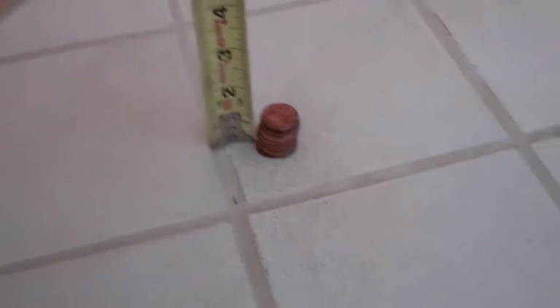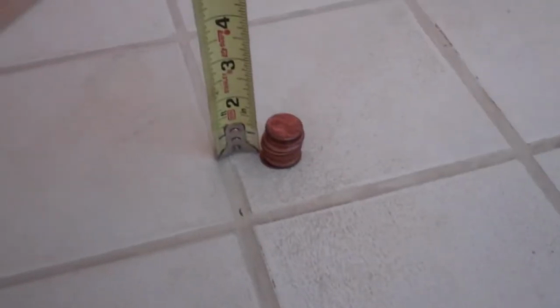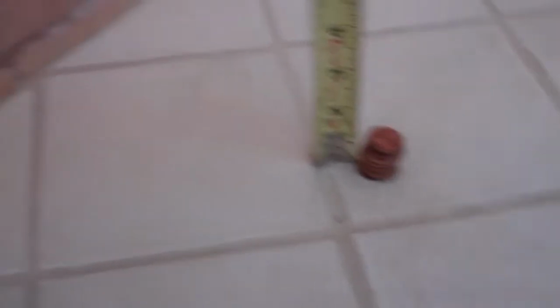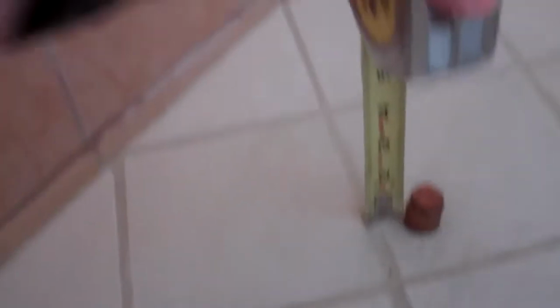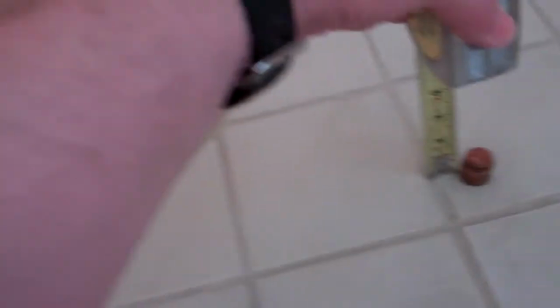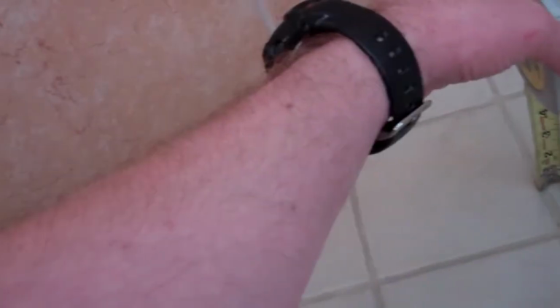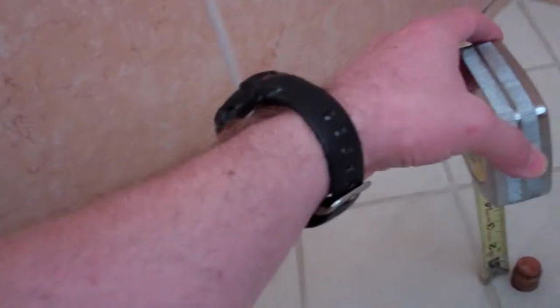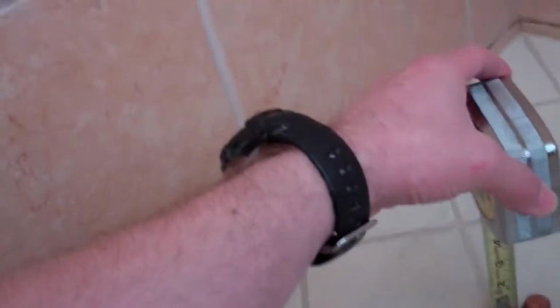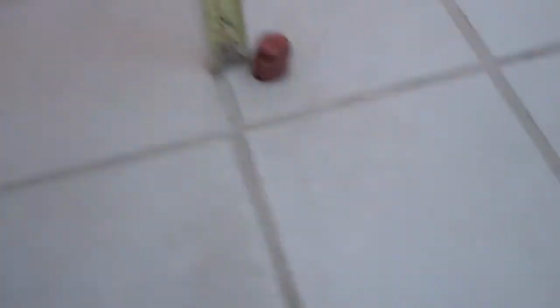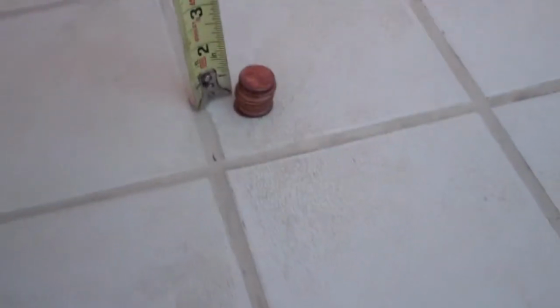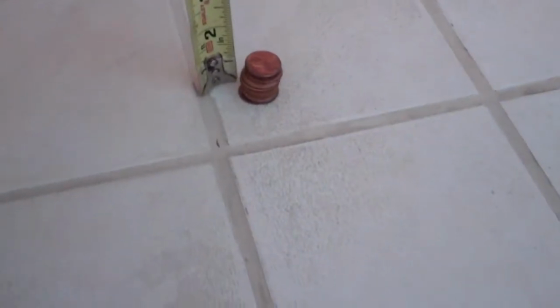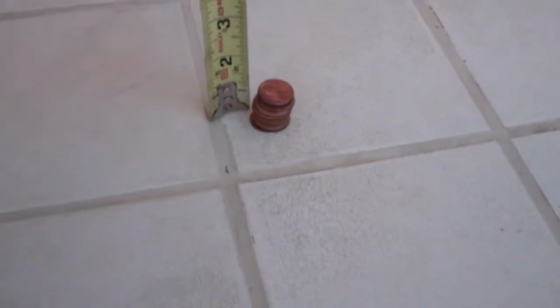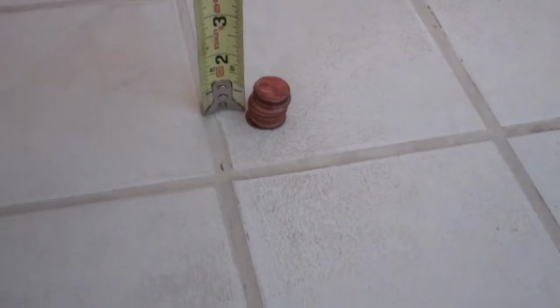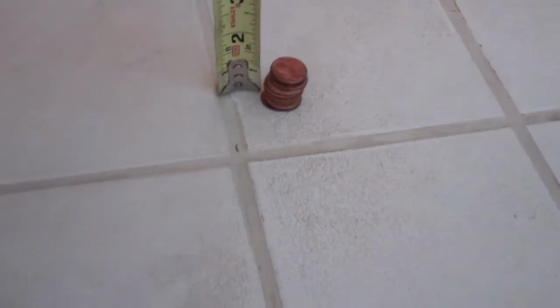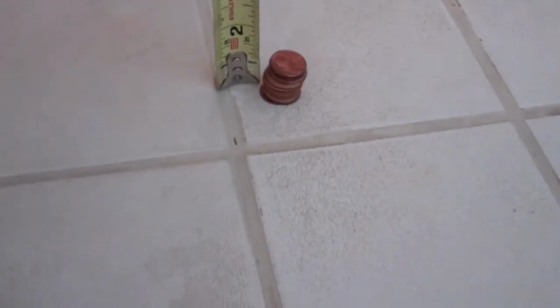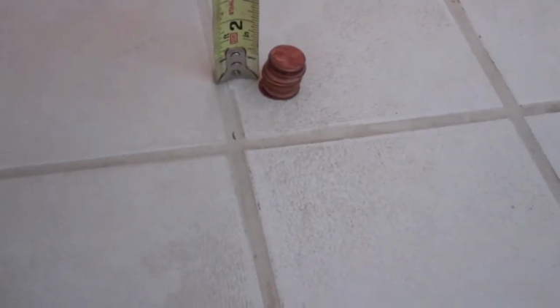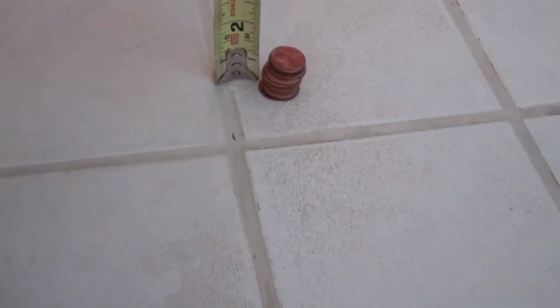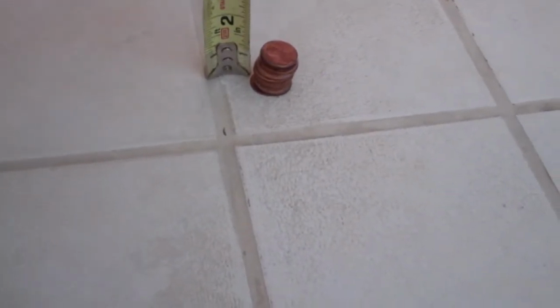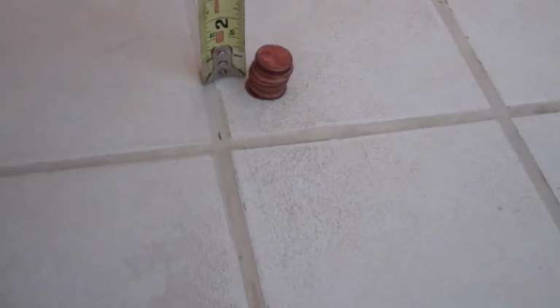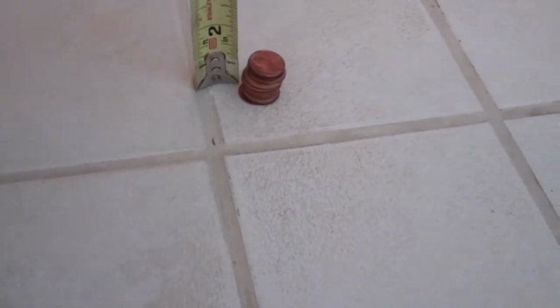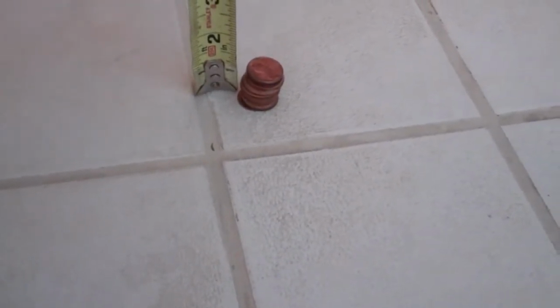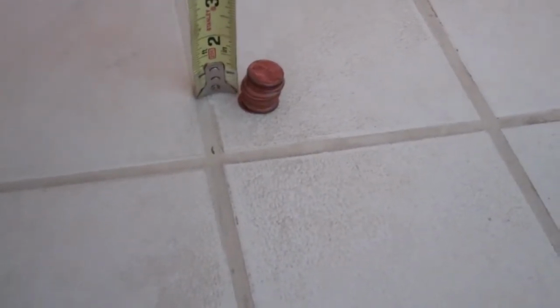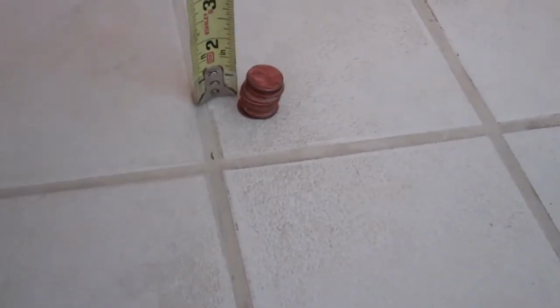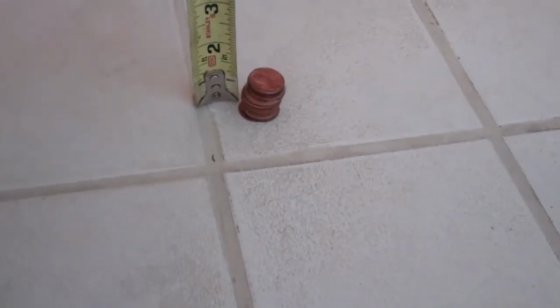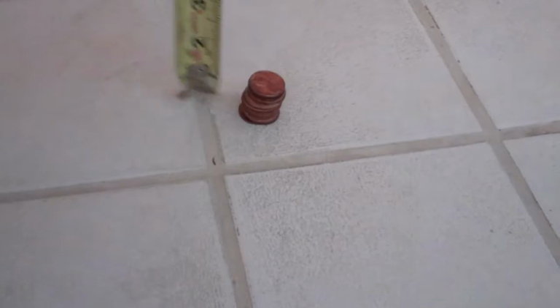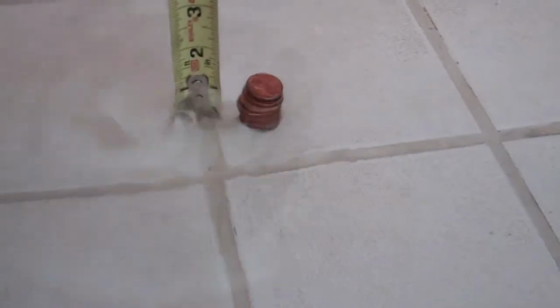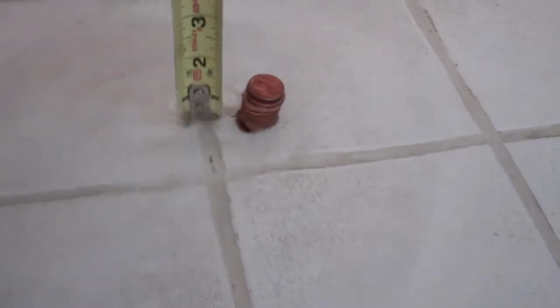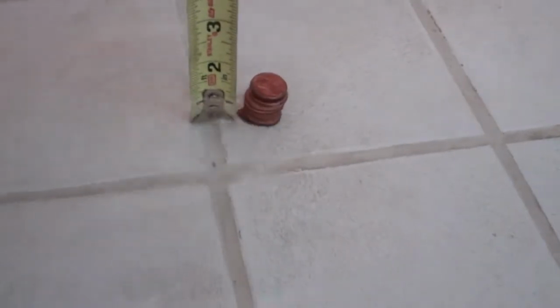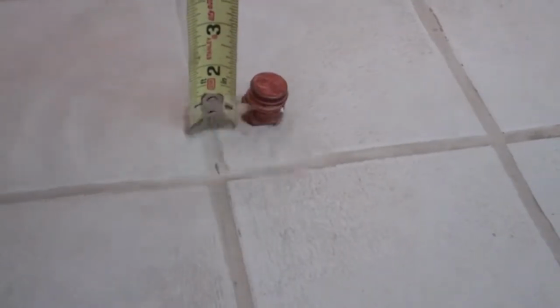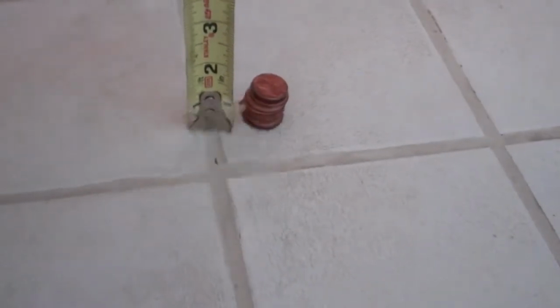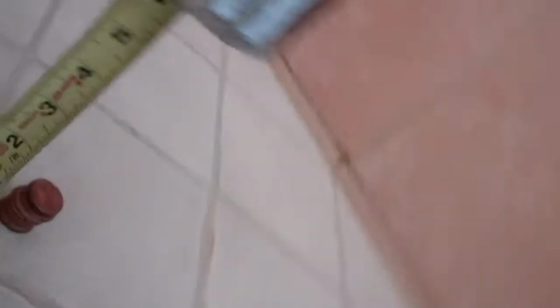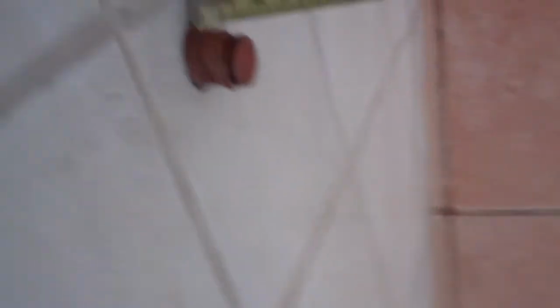Okay, so here we go again. This is the third shower pan leak test video. There's a couple to each — there's when we fill it up, and then when we check it. This is the master bathroom. This is when we check it.